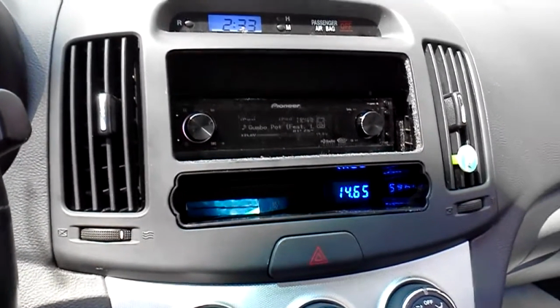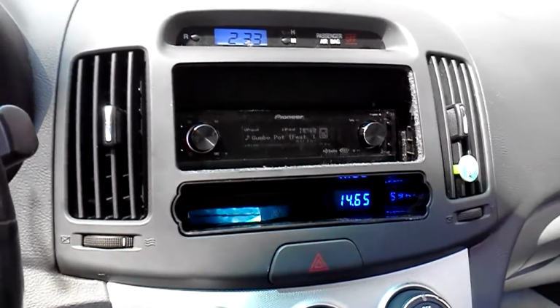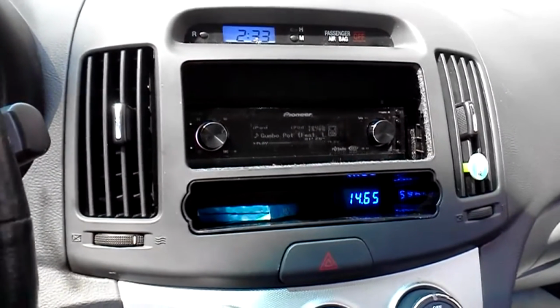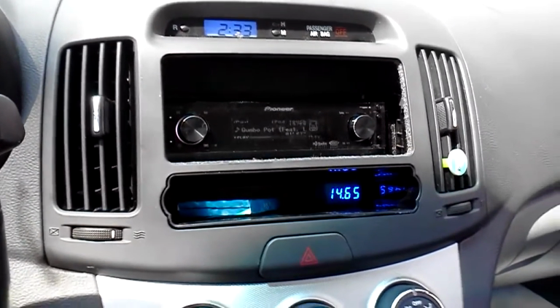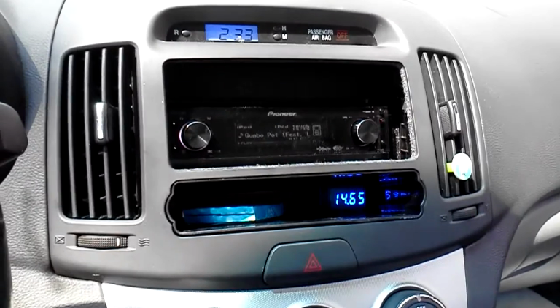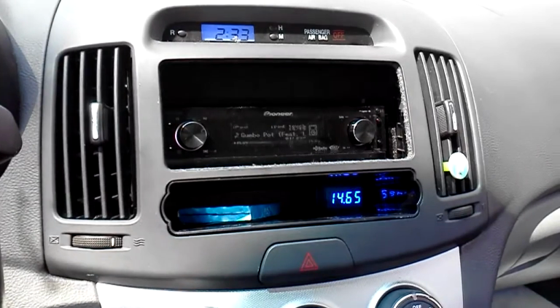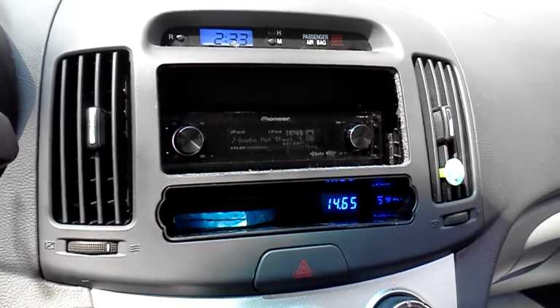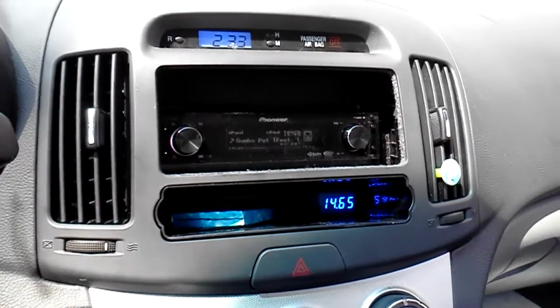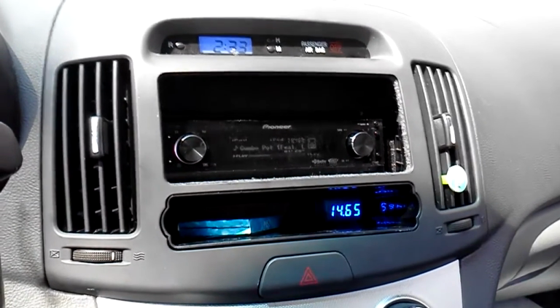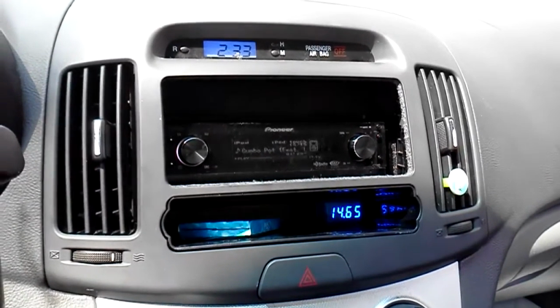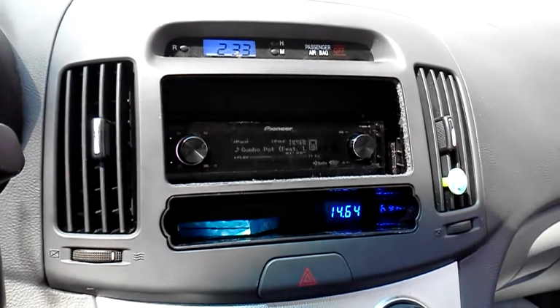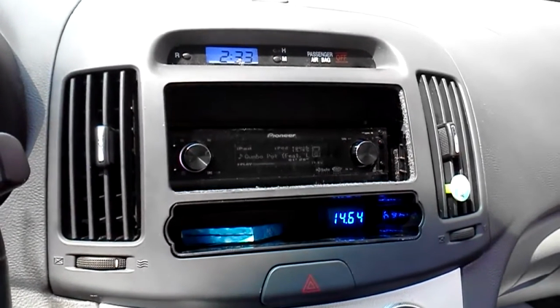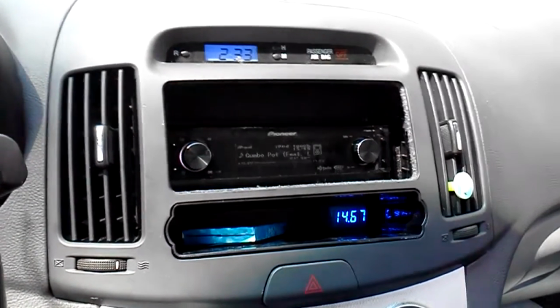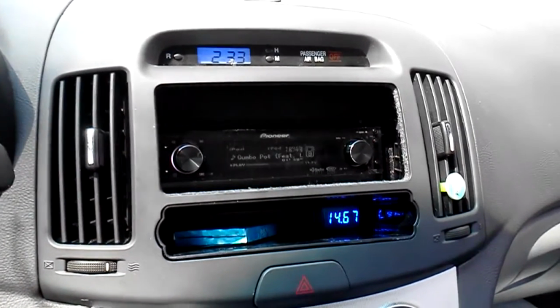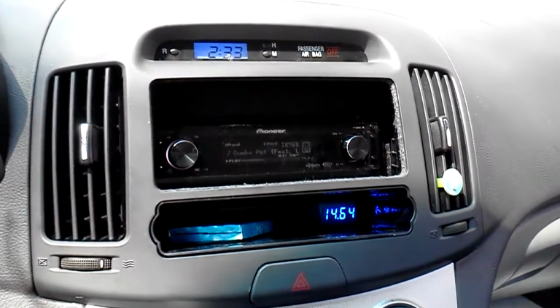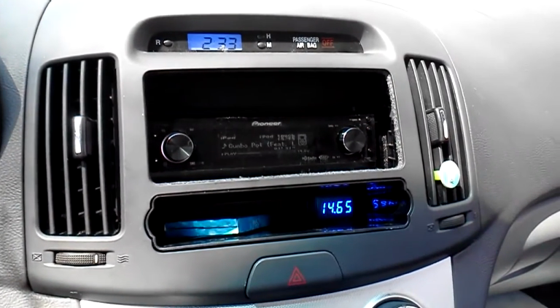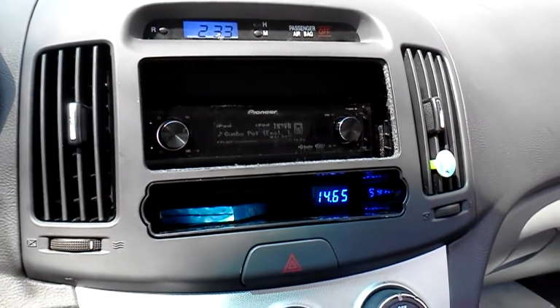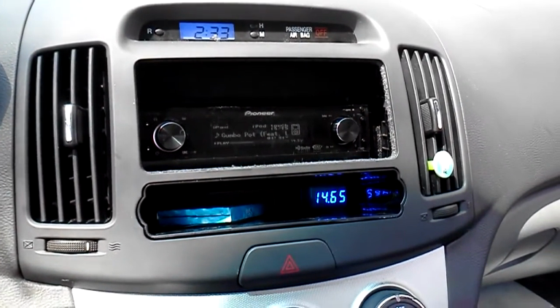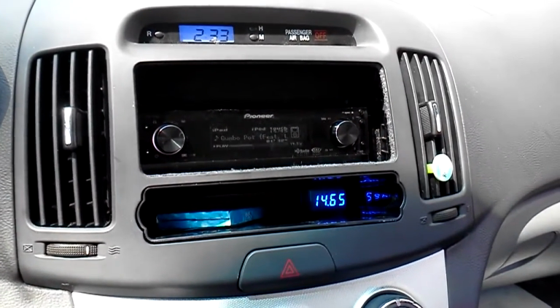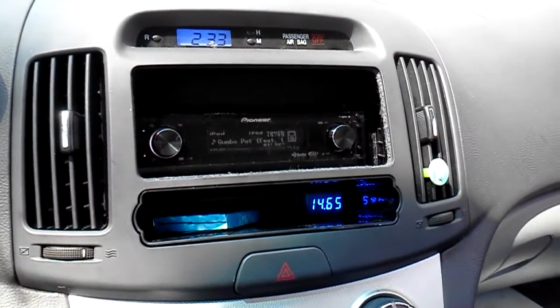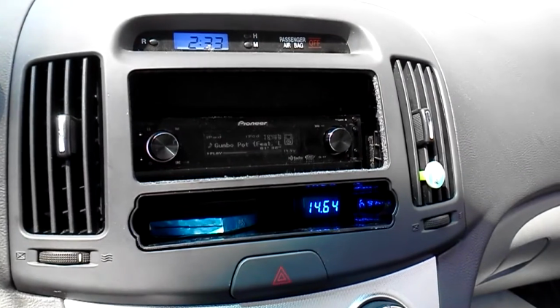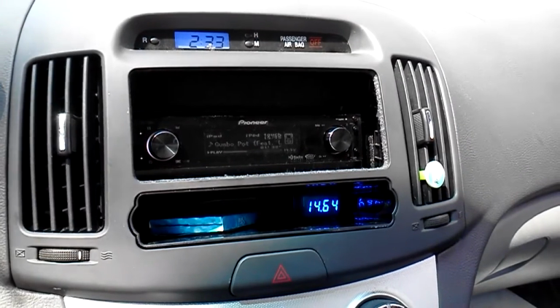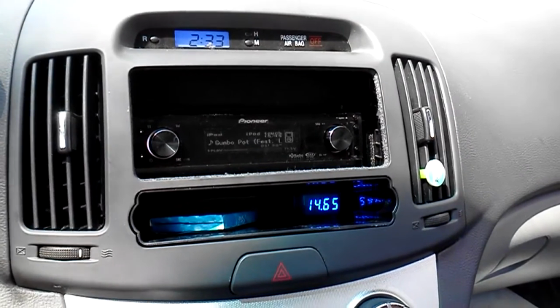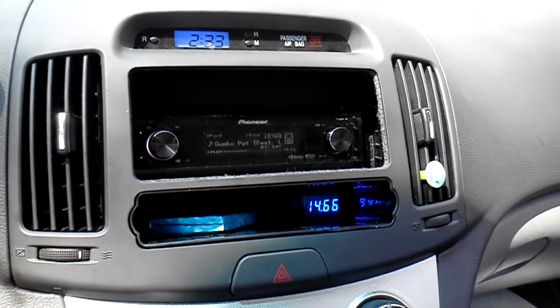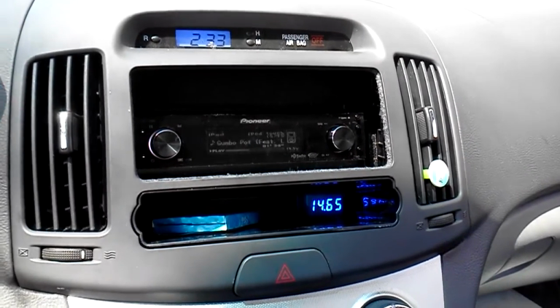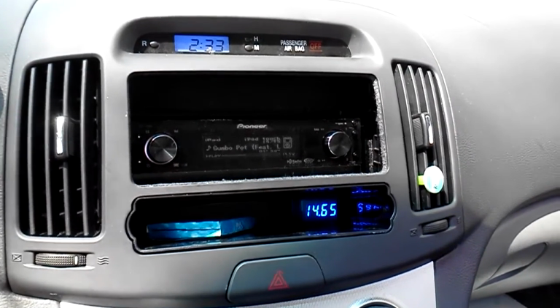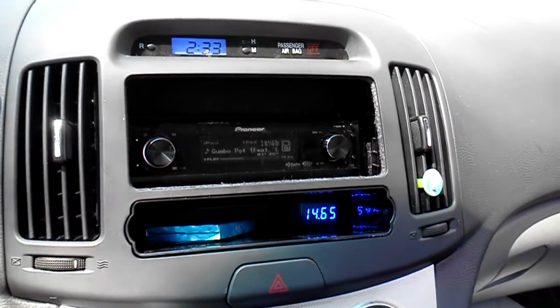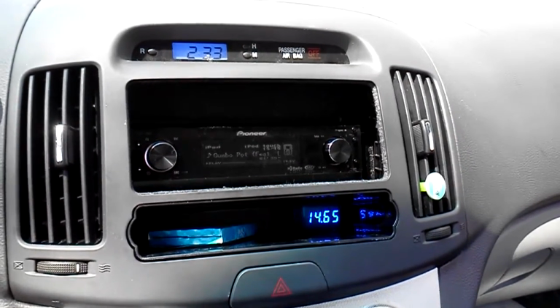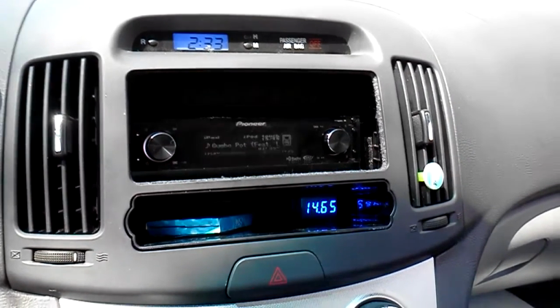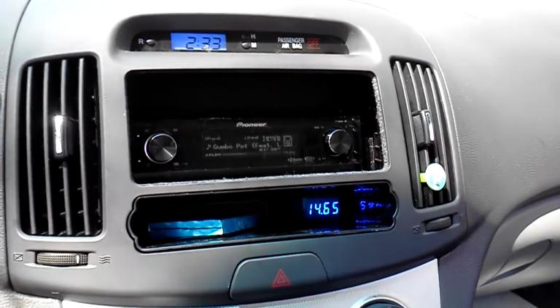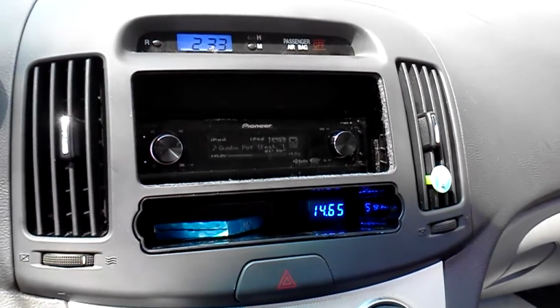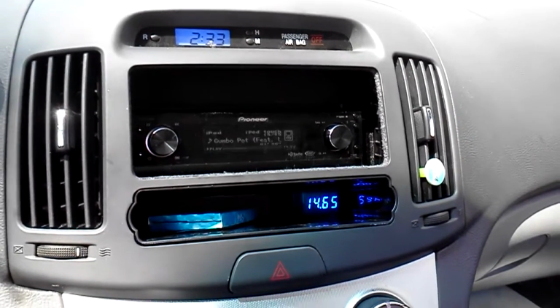It hits the lows with authority, it's very tight and accurate when I am playing all types of music. I highly recommend this sub.